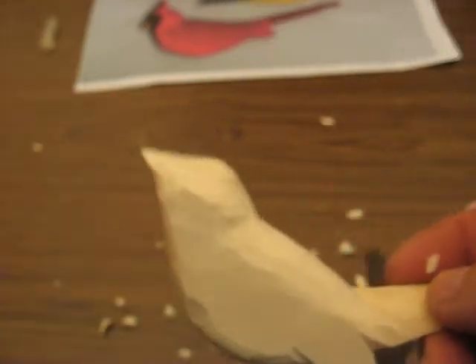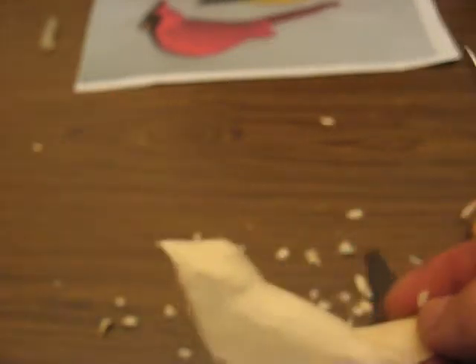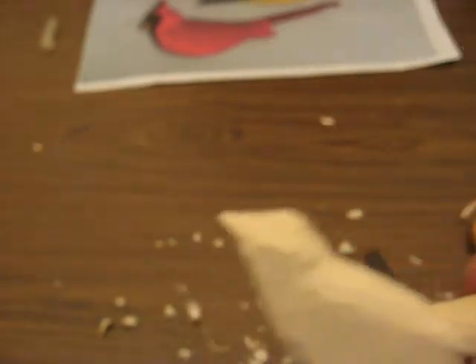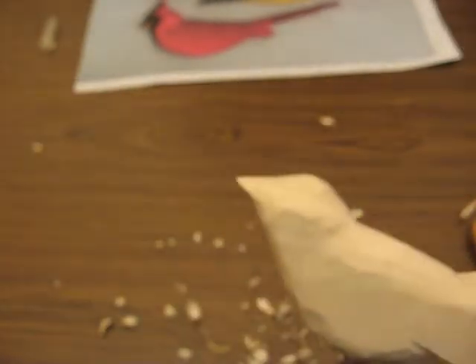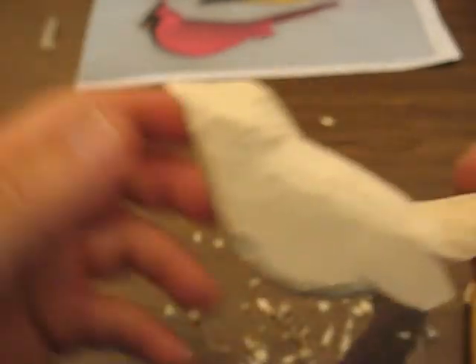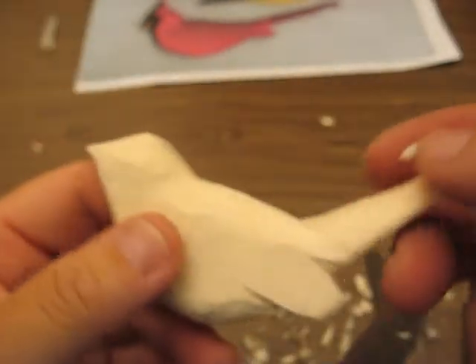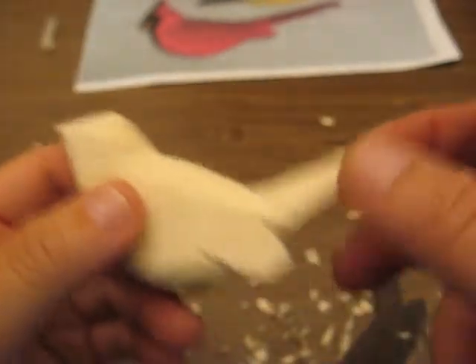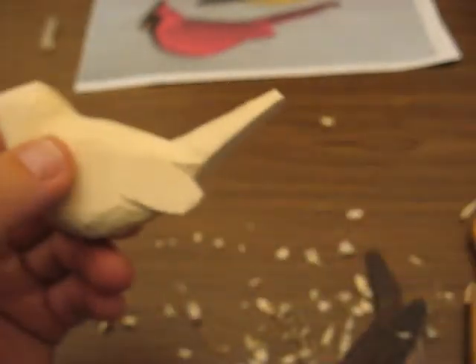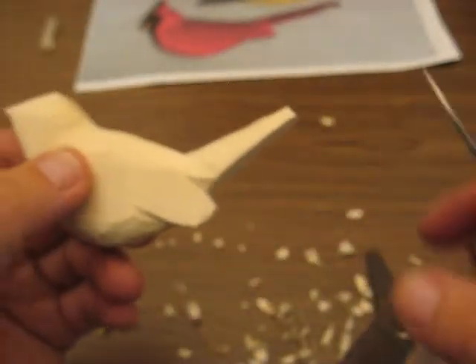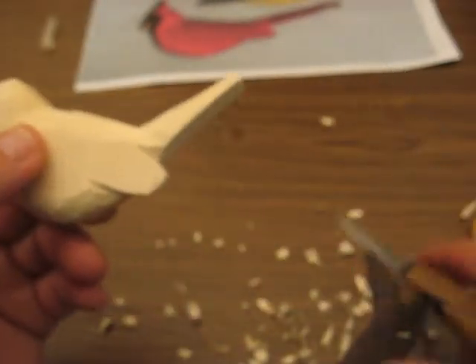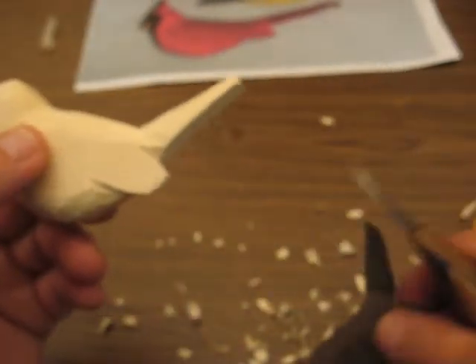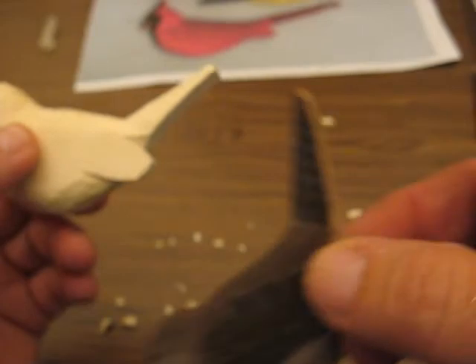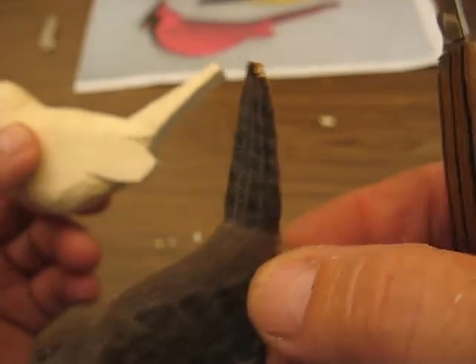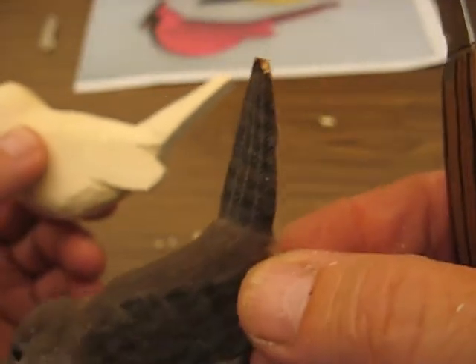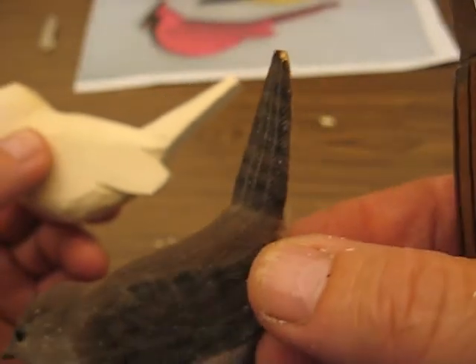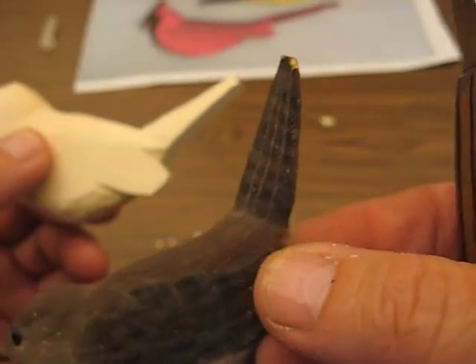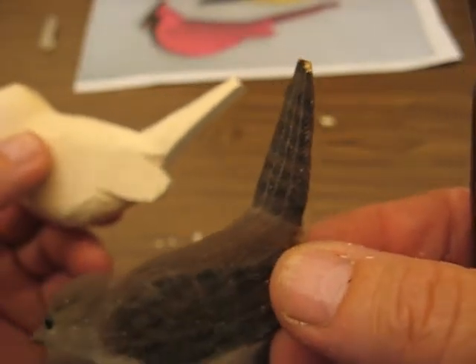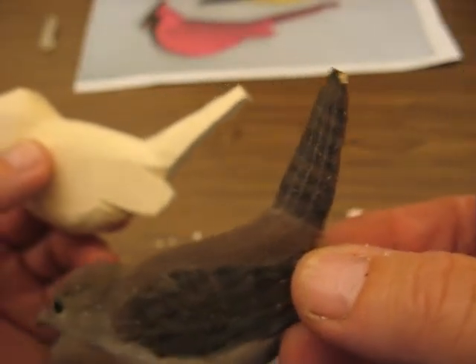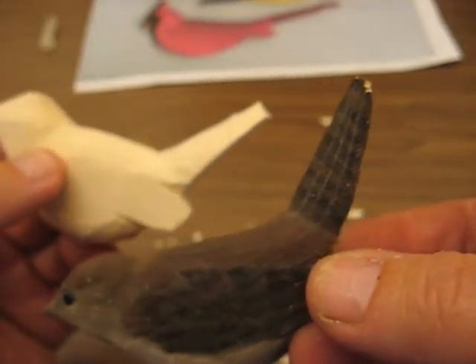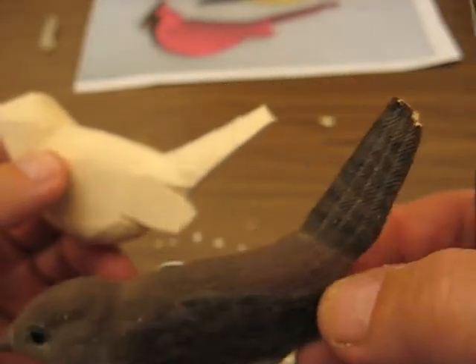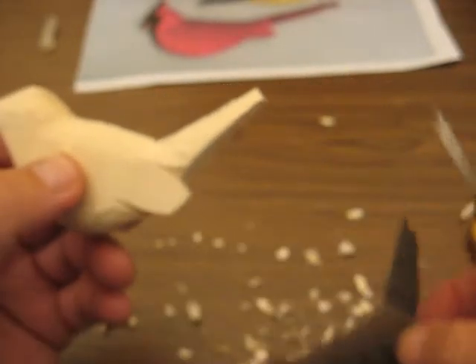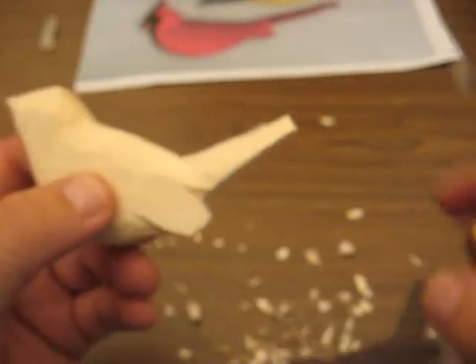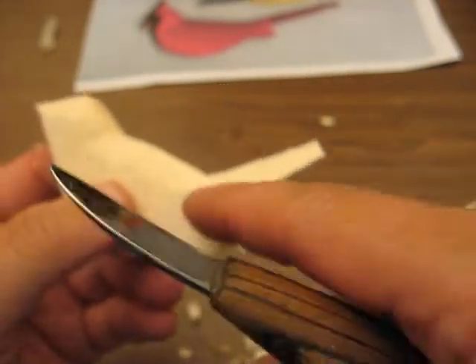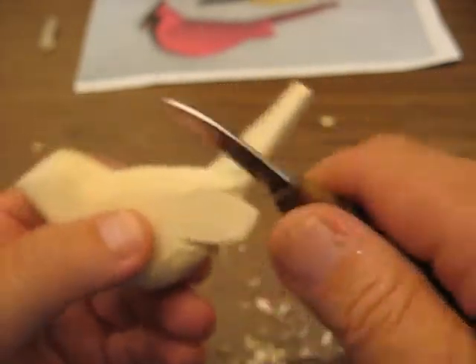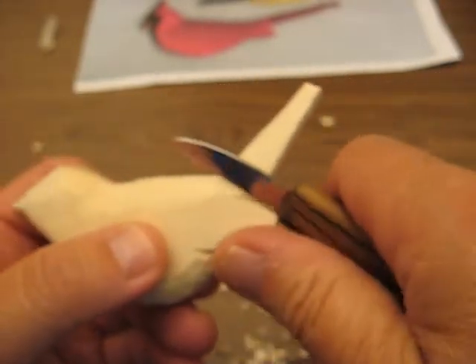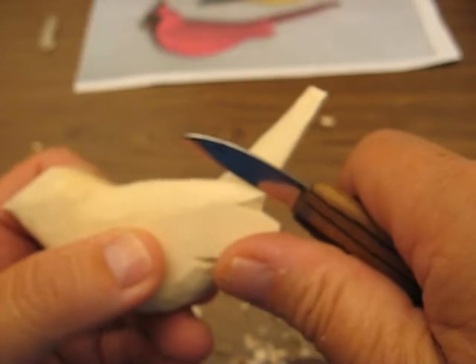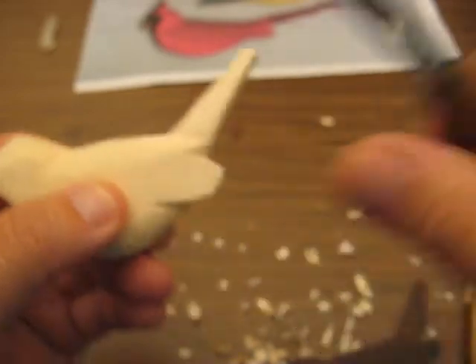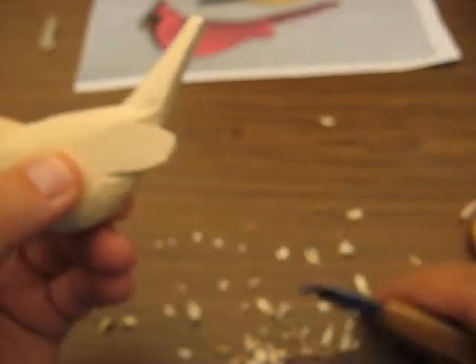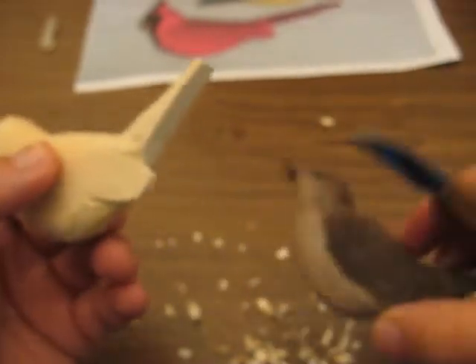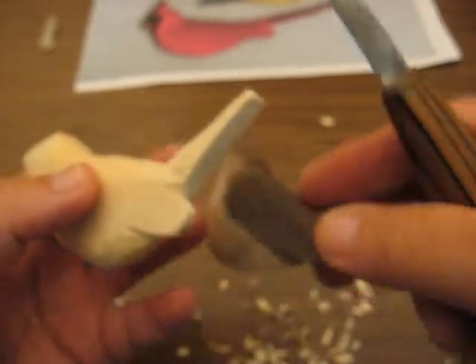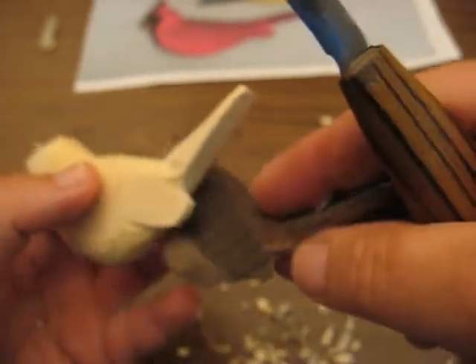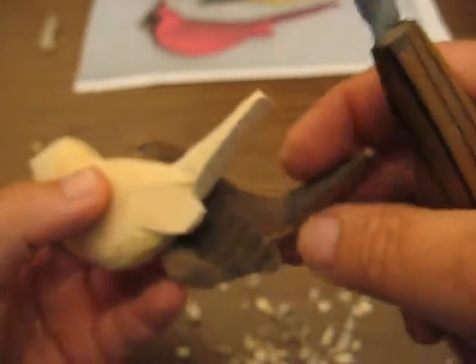What we're ready to do now, believe it or not, we are ready to start sanding, because all this feathering will come up later on.